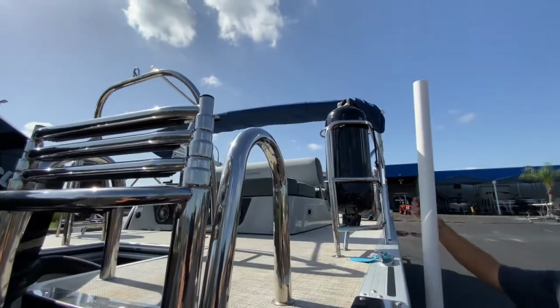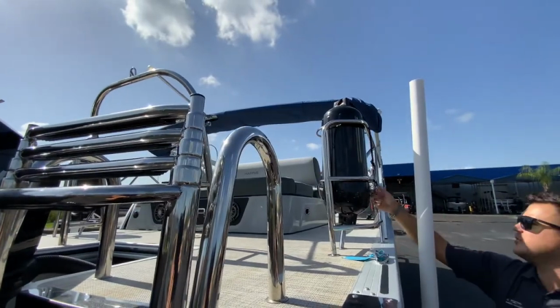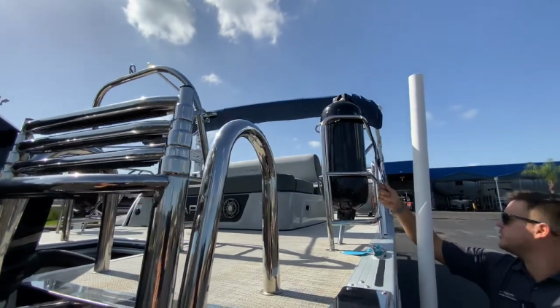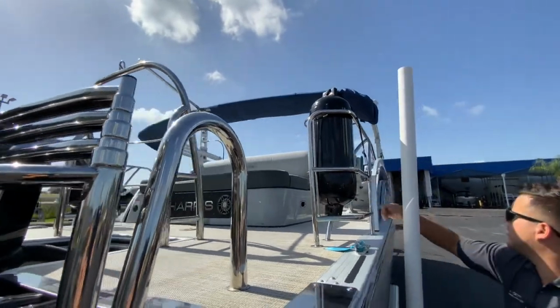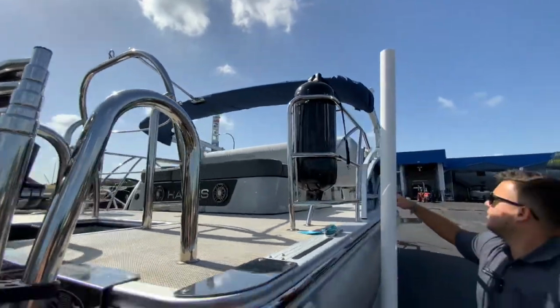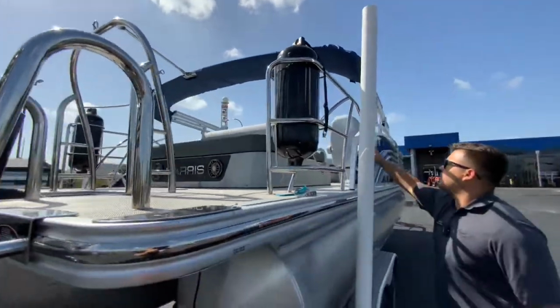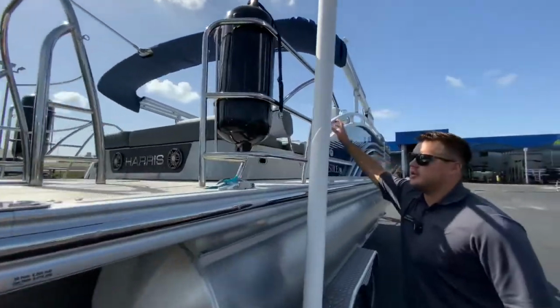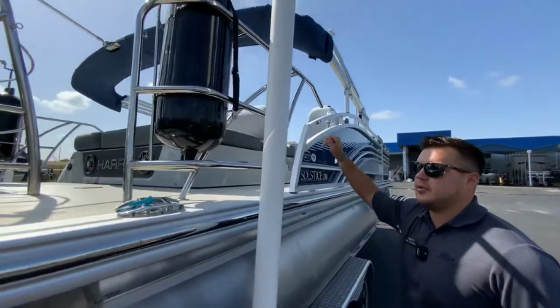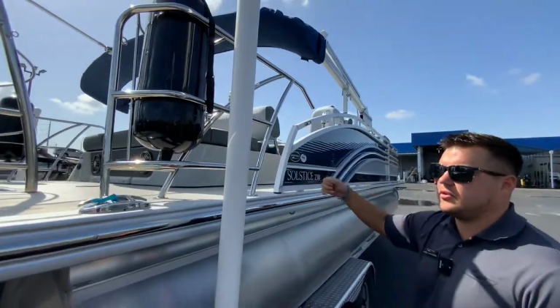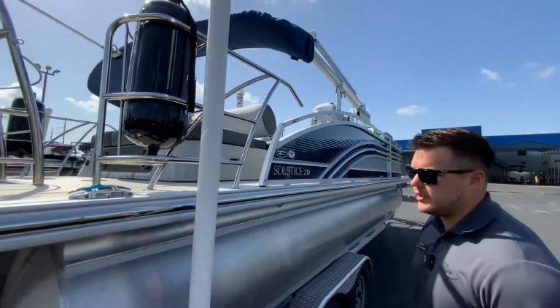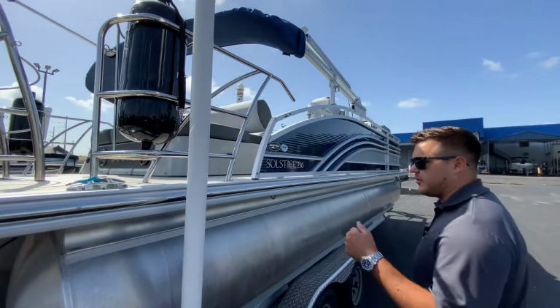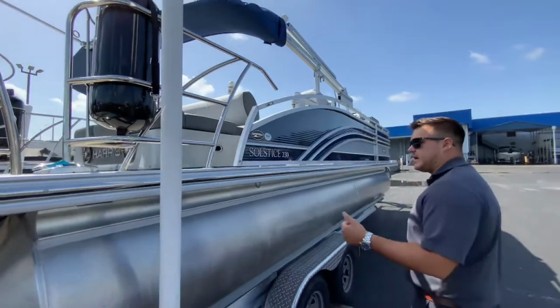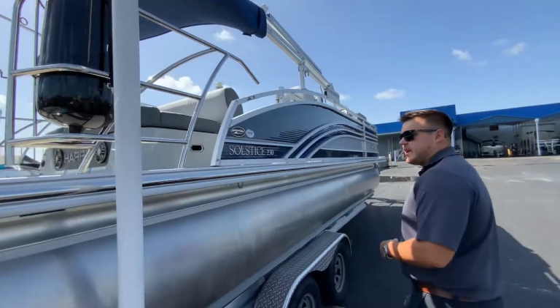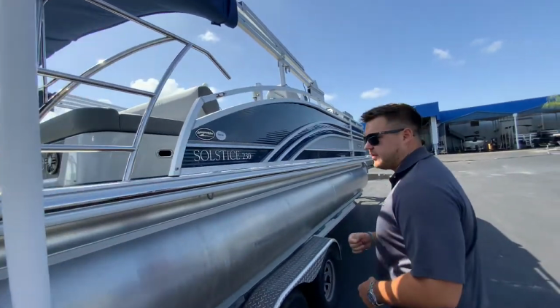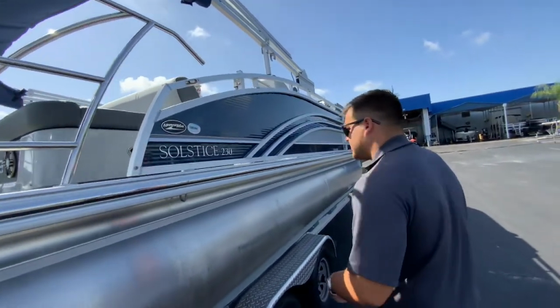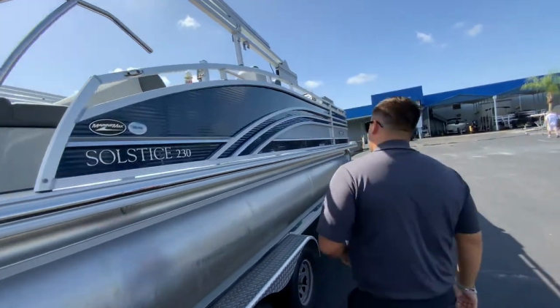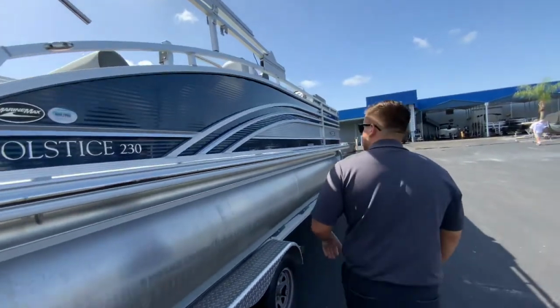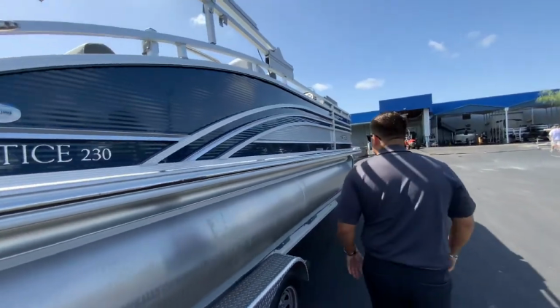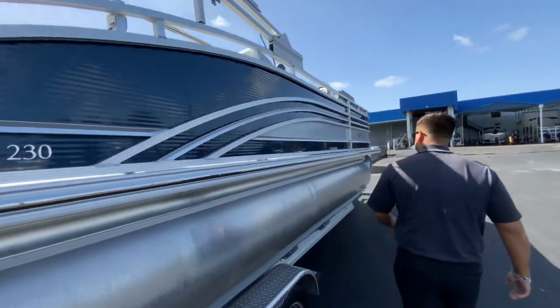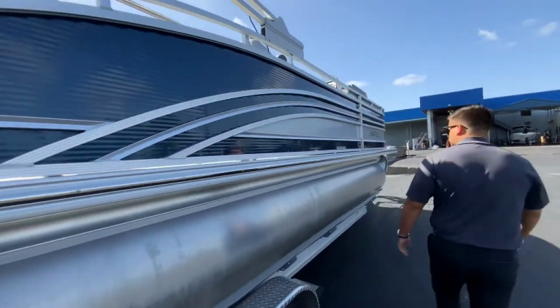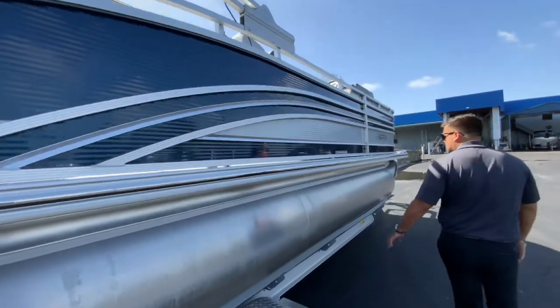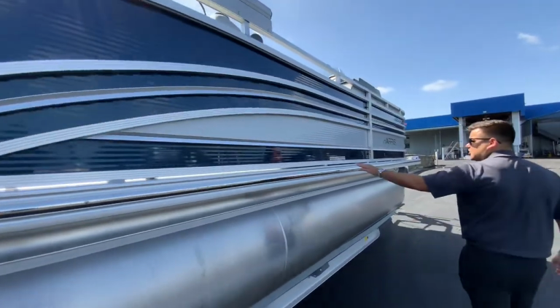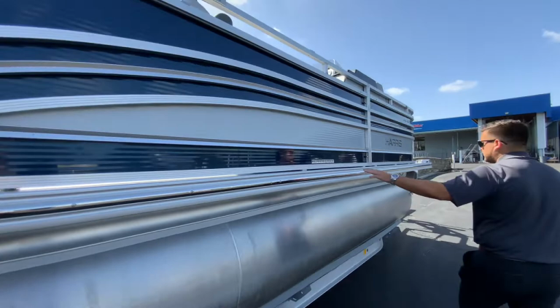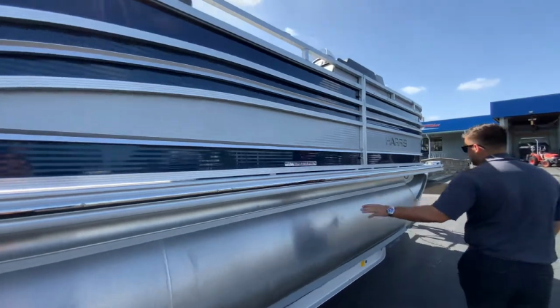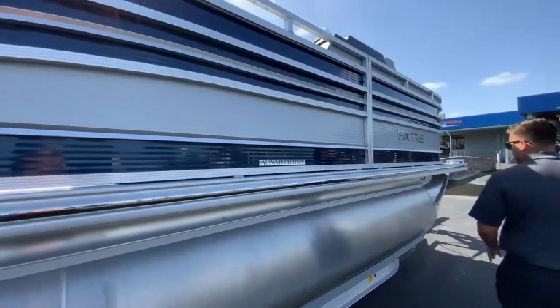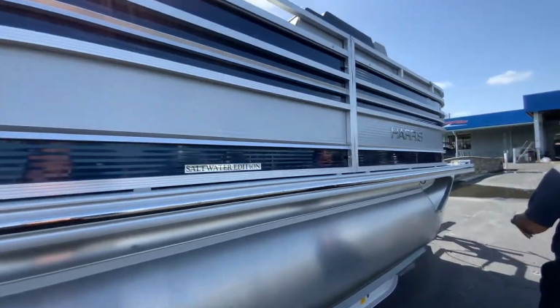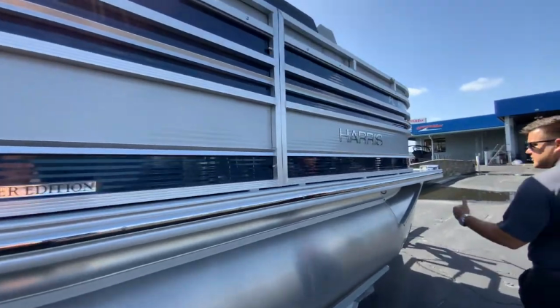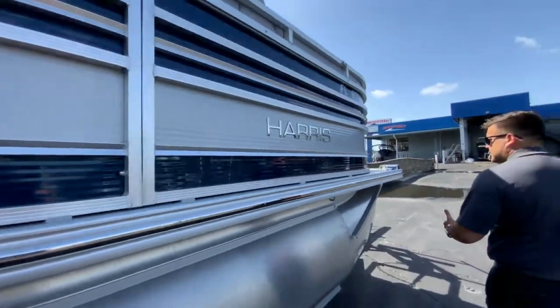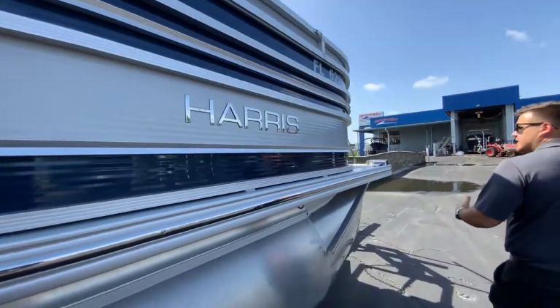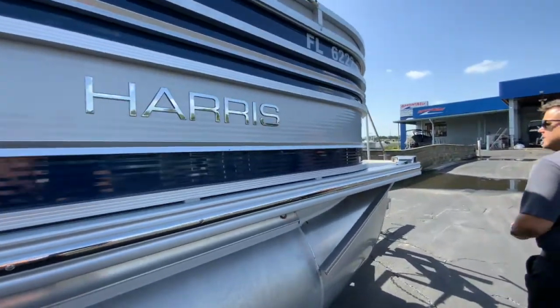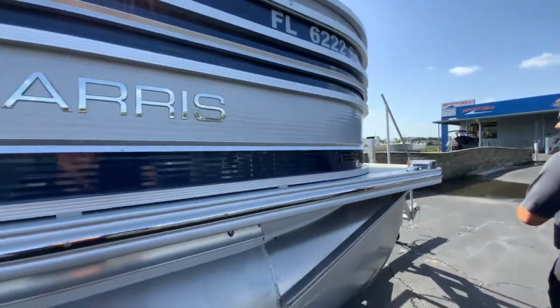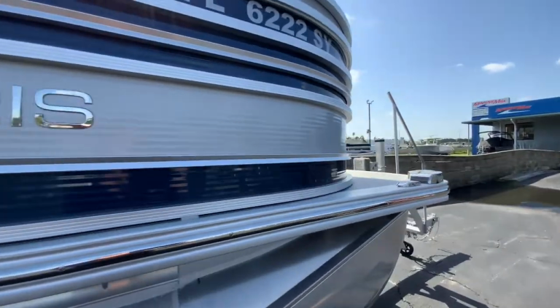You've got nice fender holders with the quick release system — all you've got to do is pull these out and it'll go right where you need it. You don't have to use your cleat for your lines and your fenders. This boat is a saltwater edition, so it has reinforced keels and it's got zinc anodes on the back.